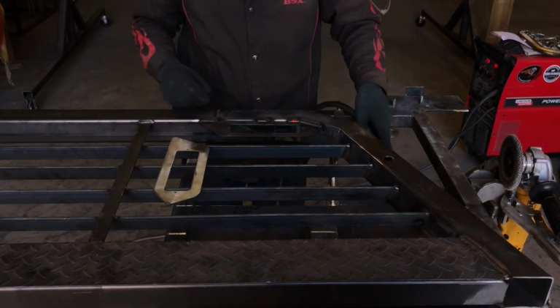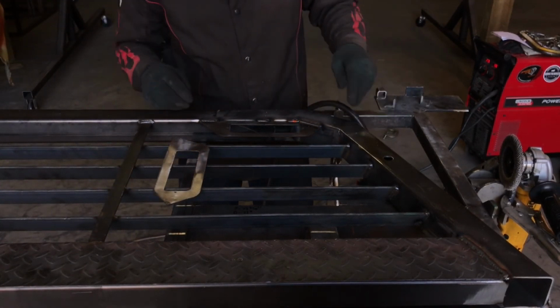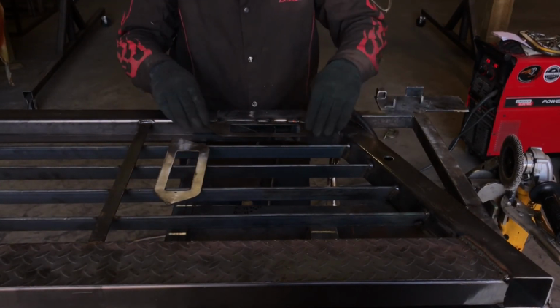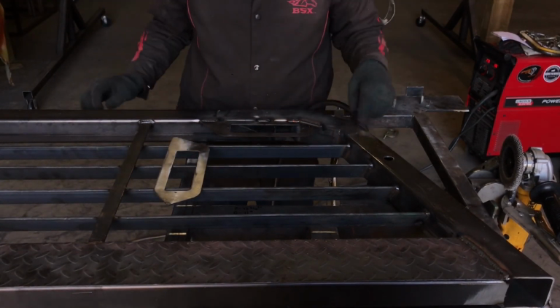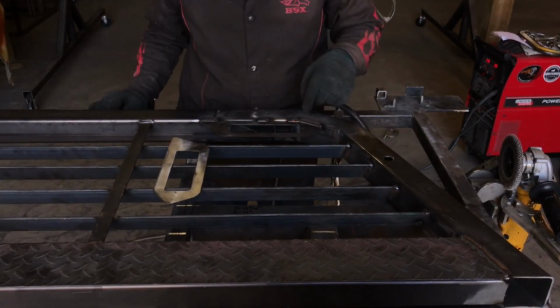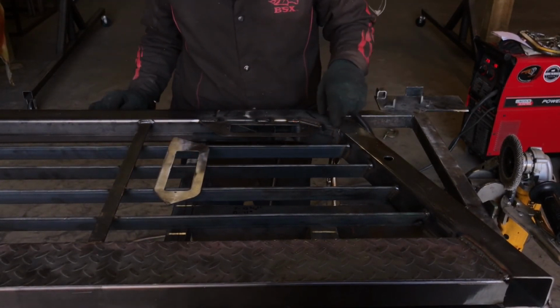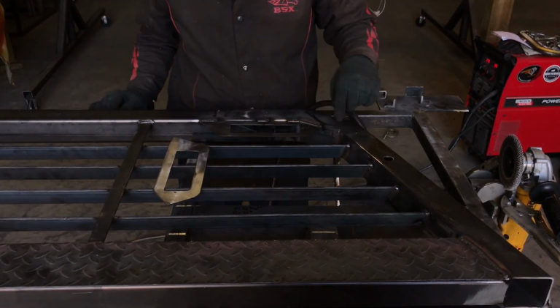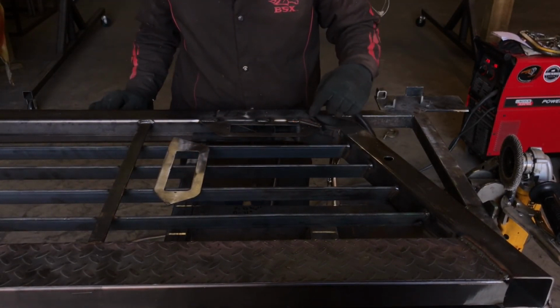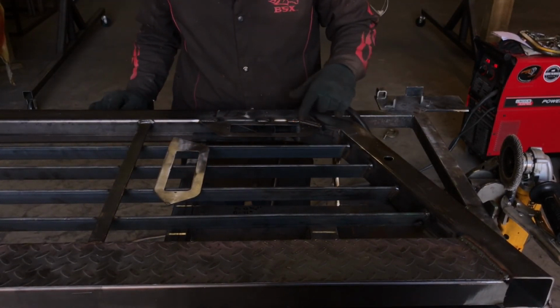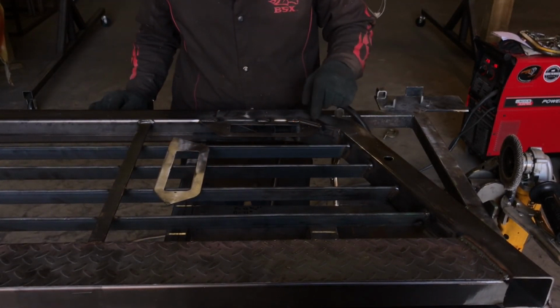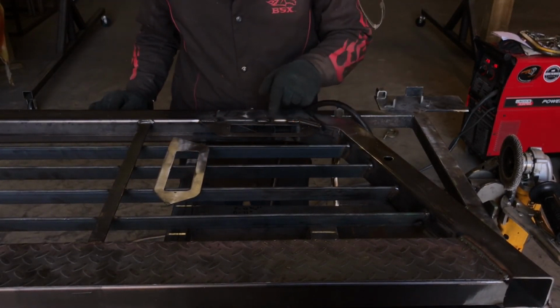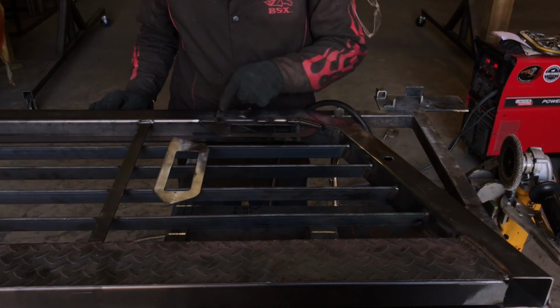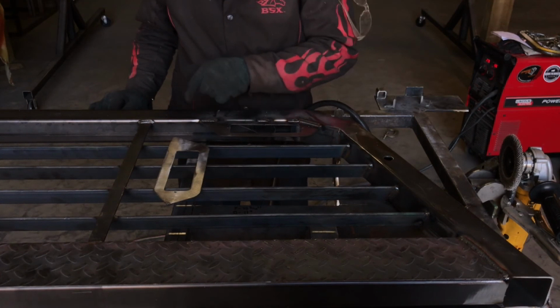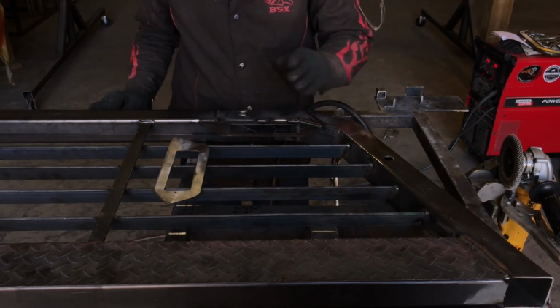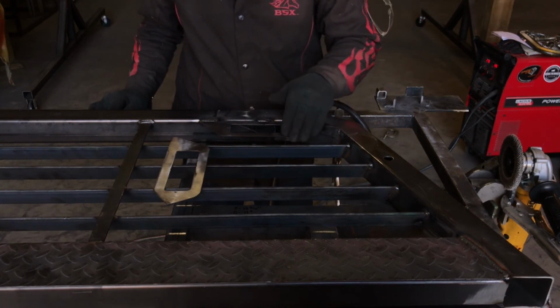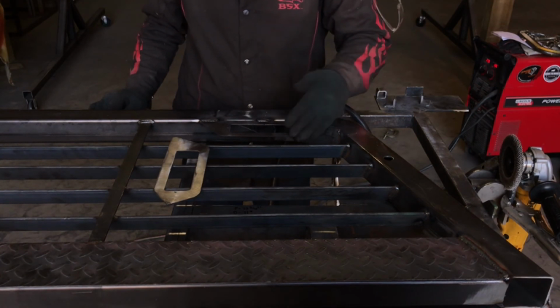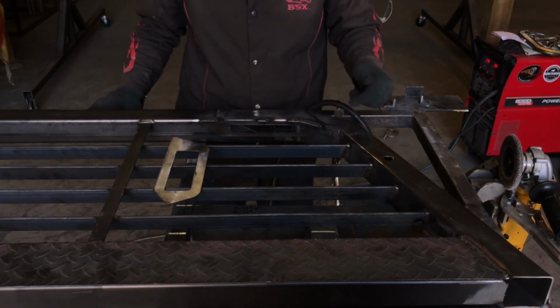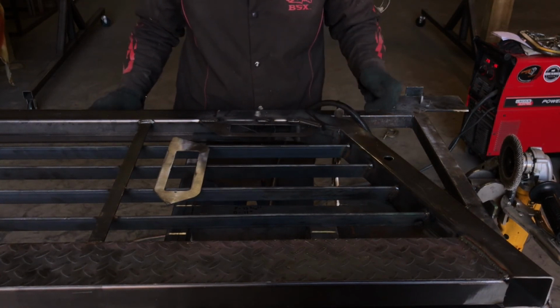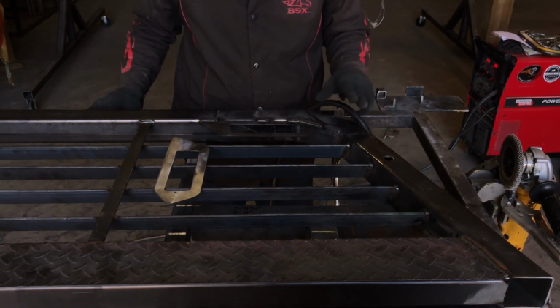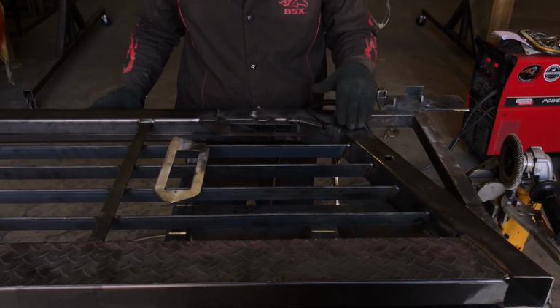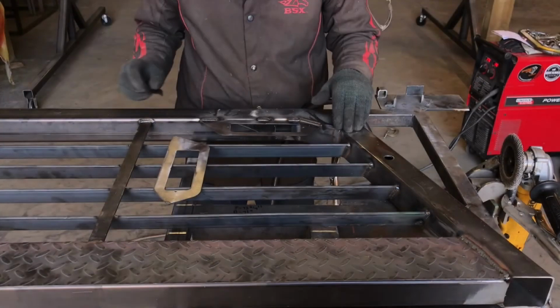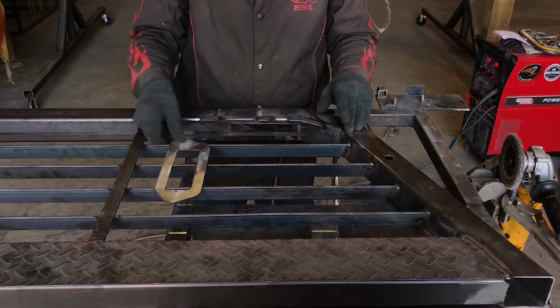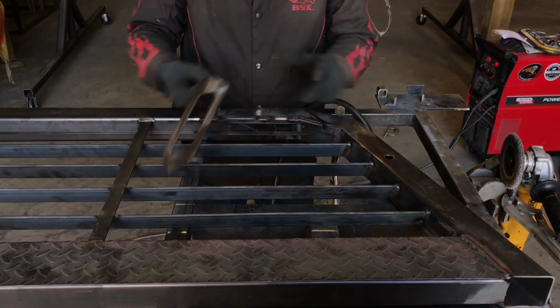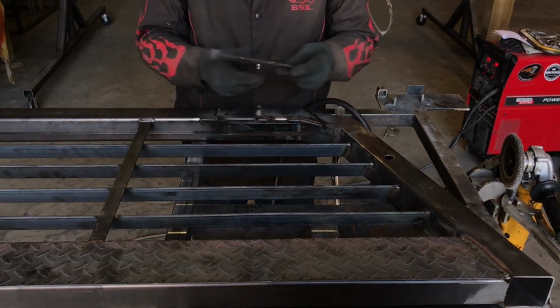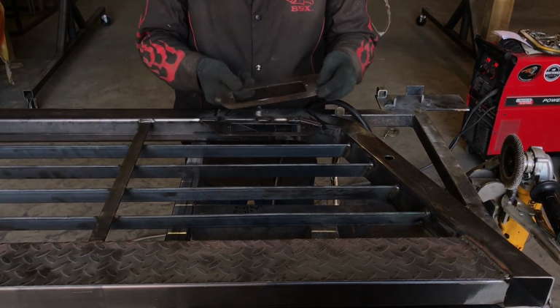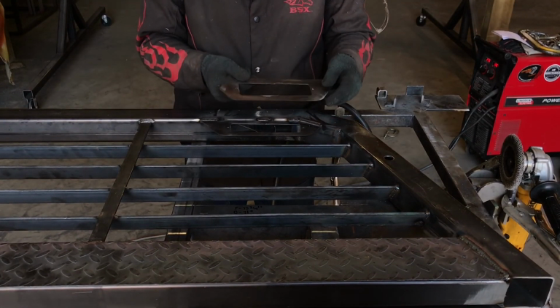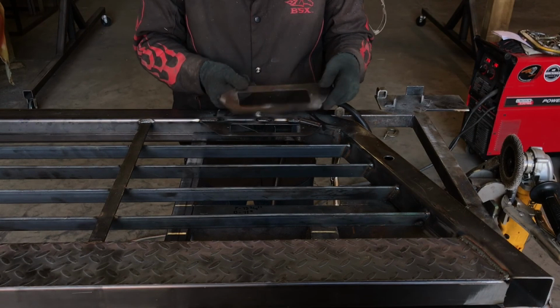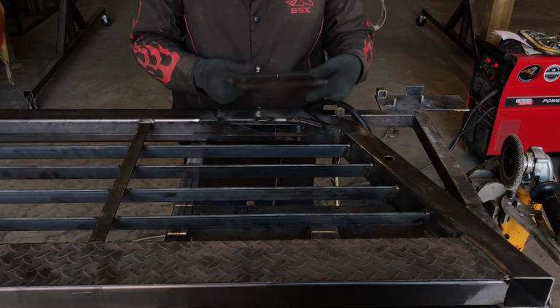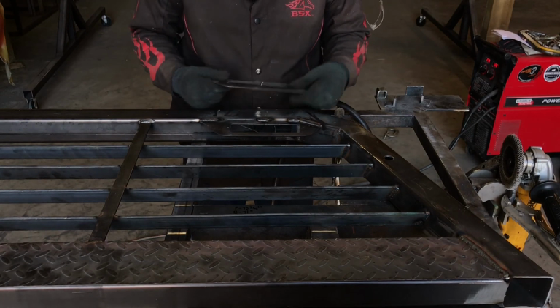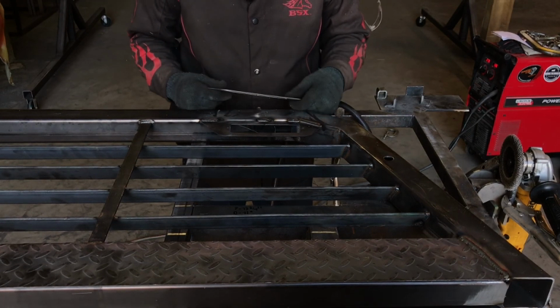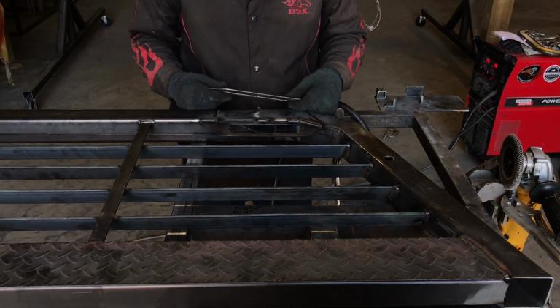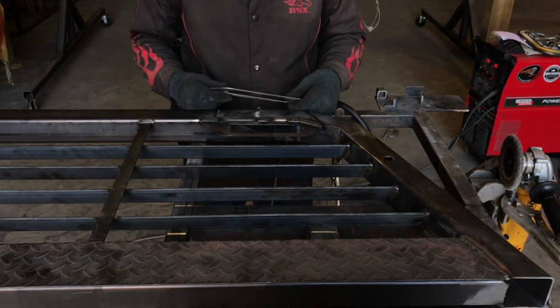As you can see, I got a solid weld and then stitch welds. I'm going to go ahead and repeat that process on the other side with this gusset, and then from there we'll move on.